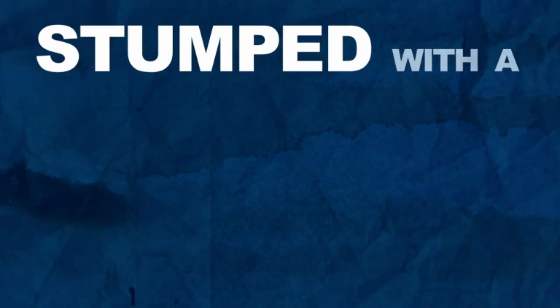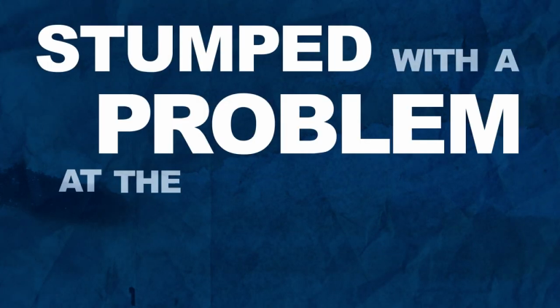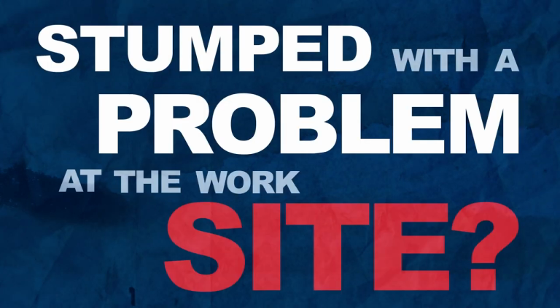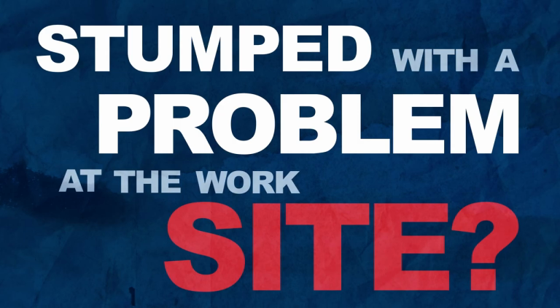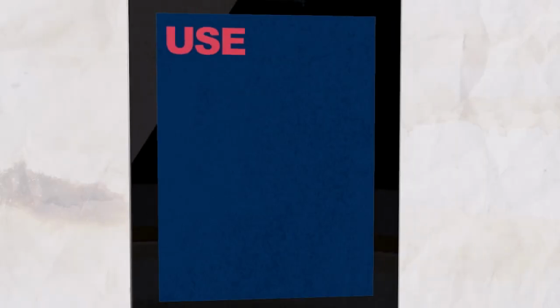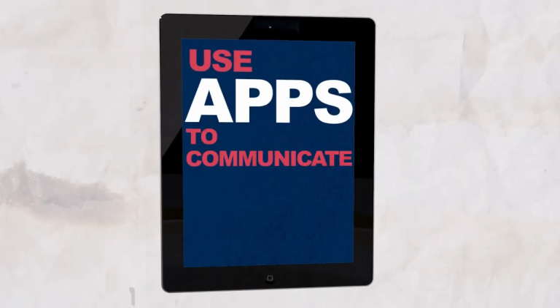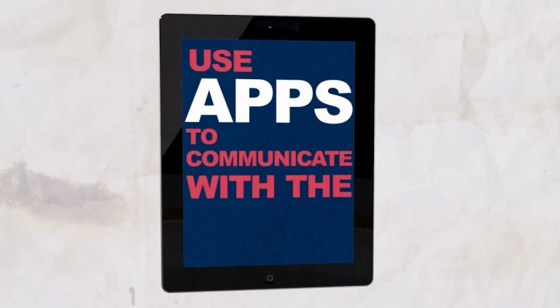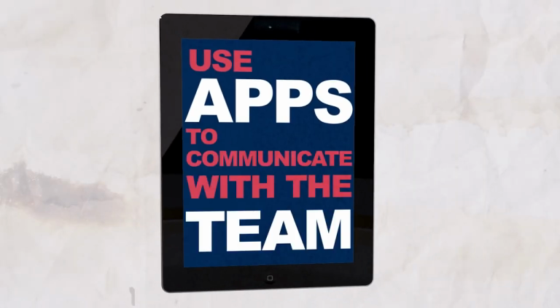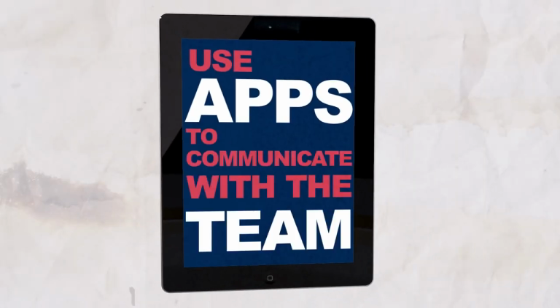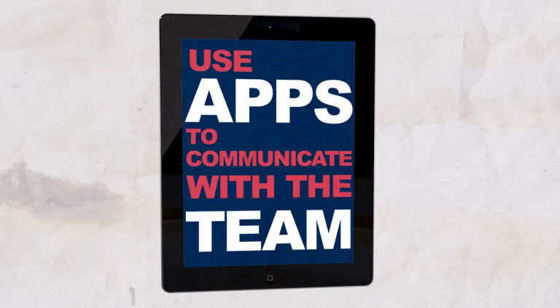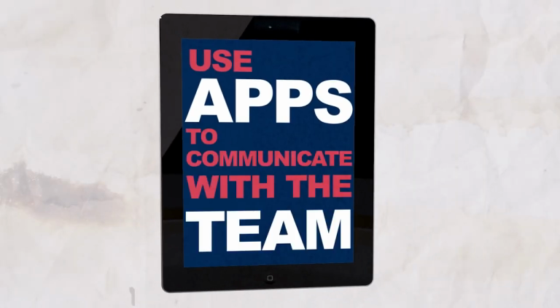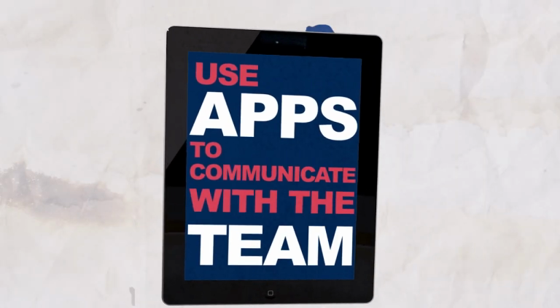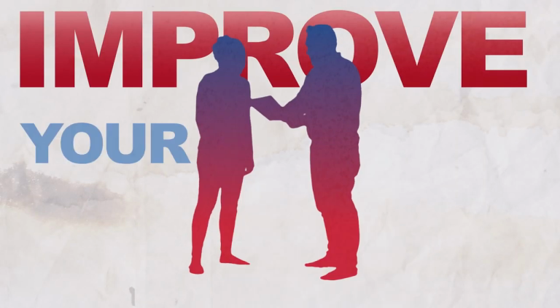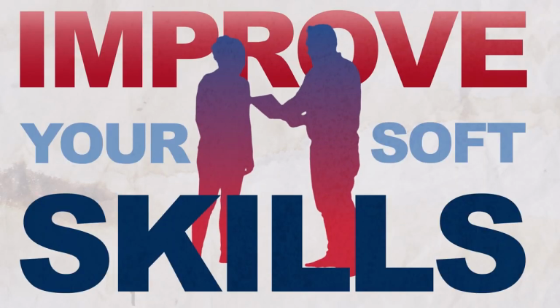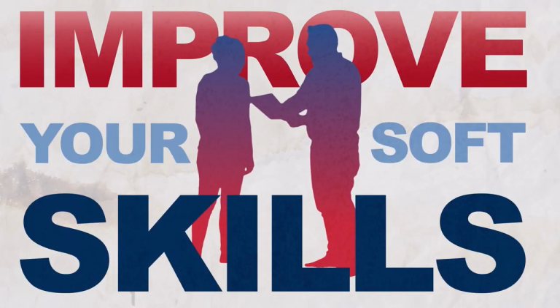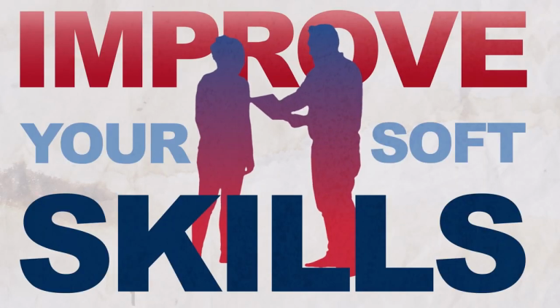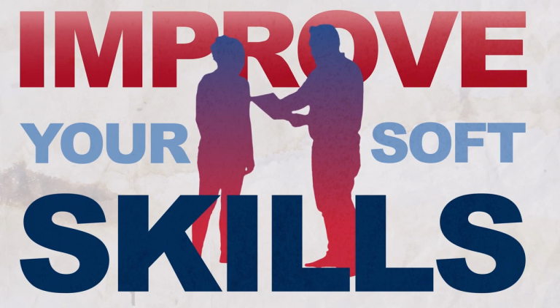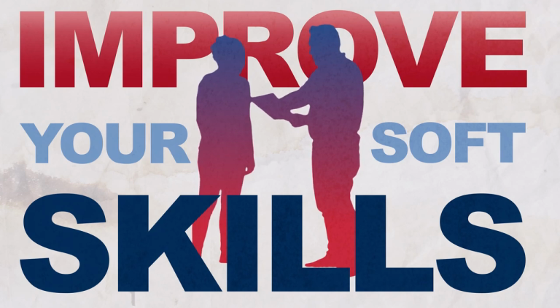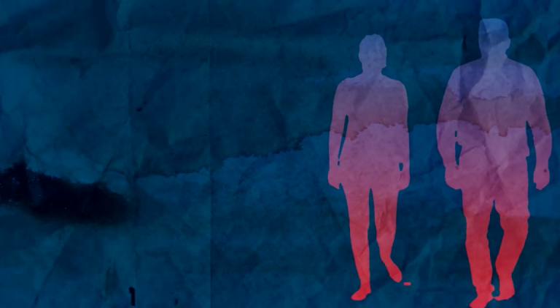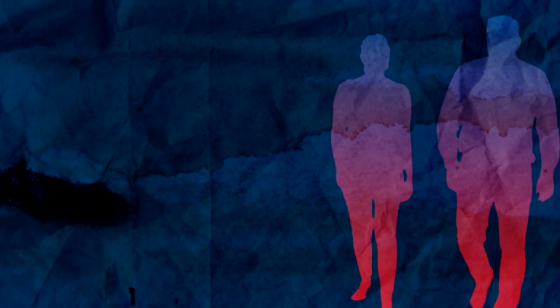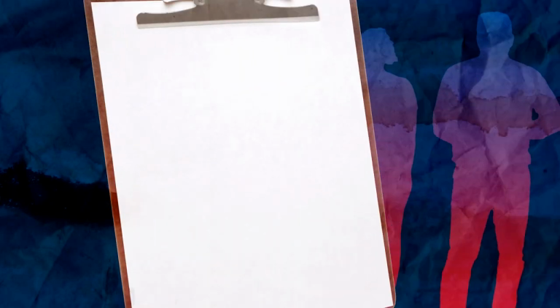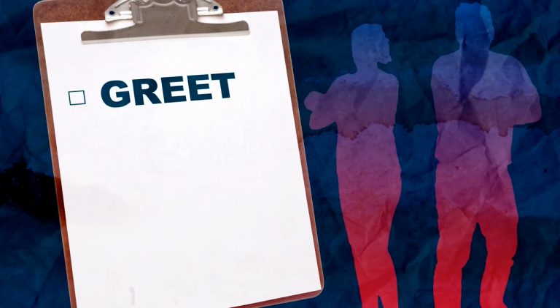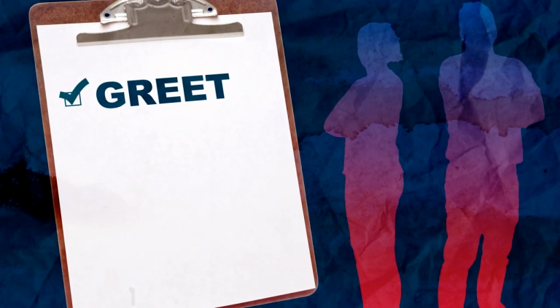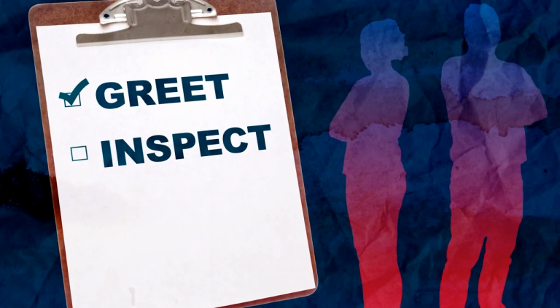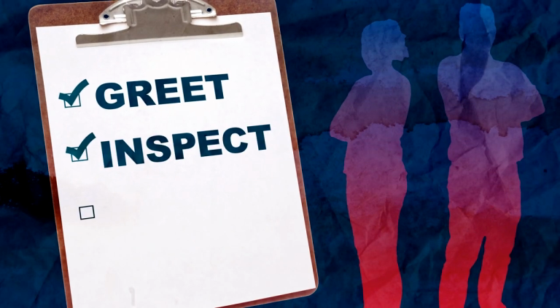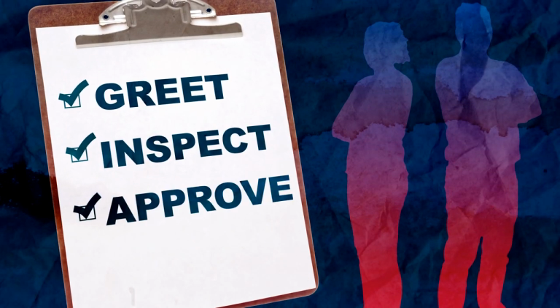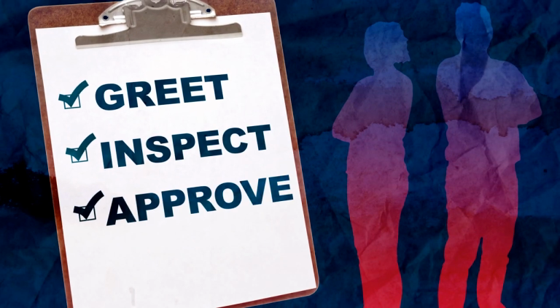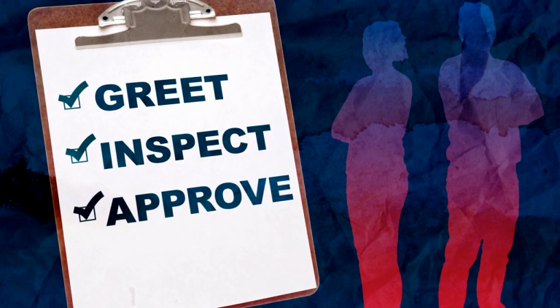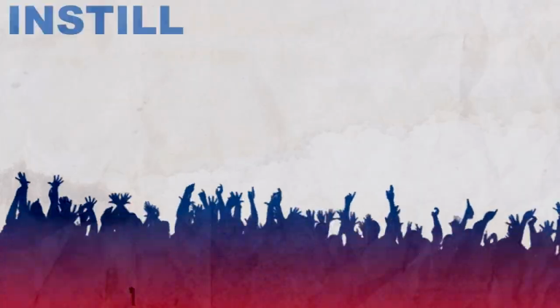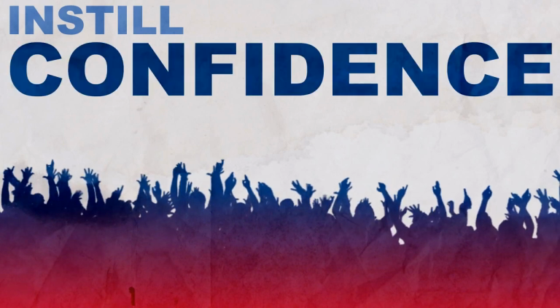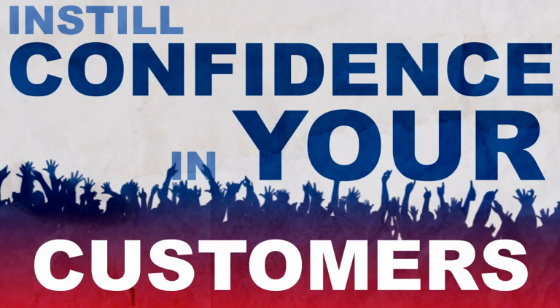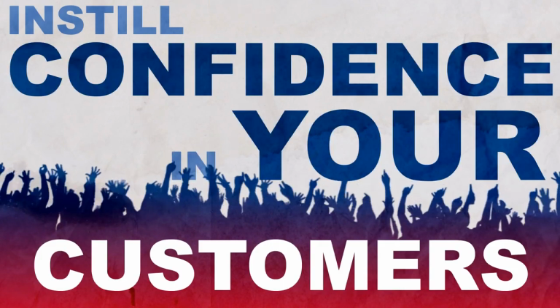Stumped with a problem at the work site? Use apps to communicate with the team to get the answers you need. Want to improve your soft skills with customers? Our training program shows you how to handle every aspect of each service call to guide the experience and instill confidence in your customers.